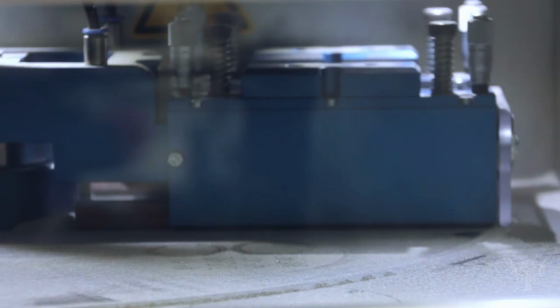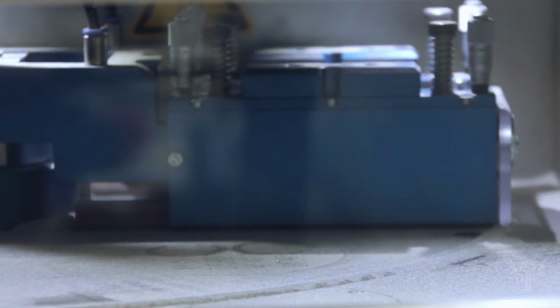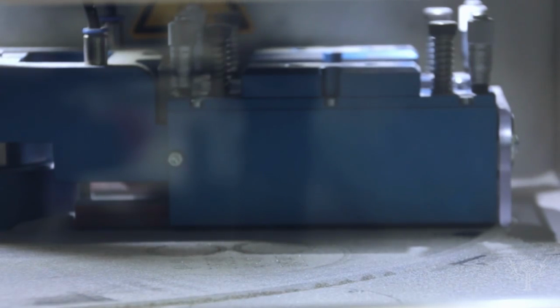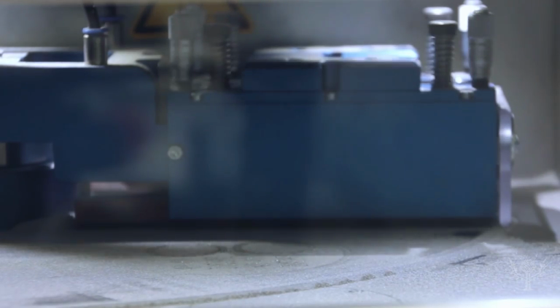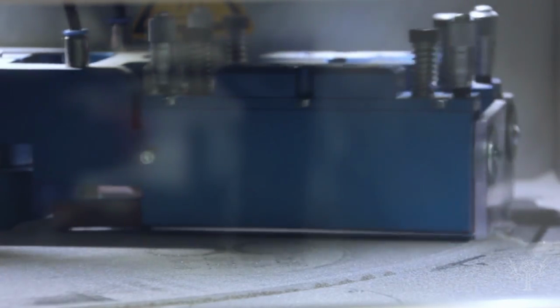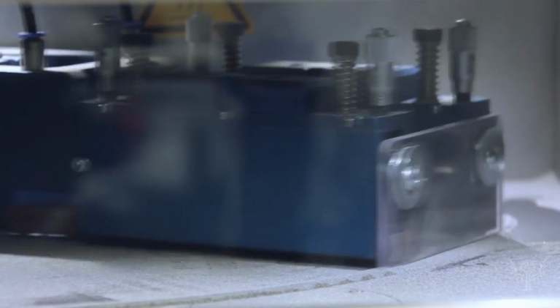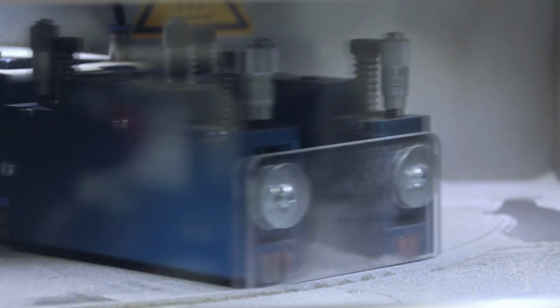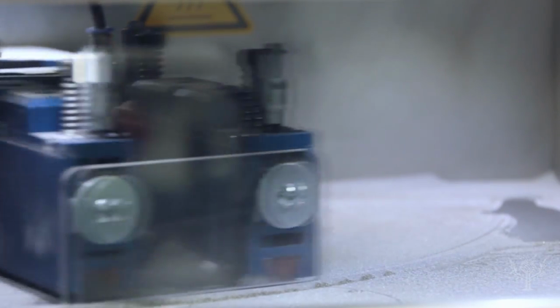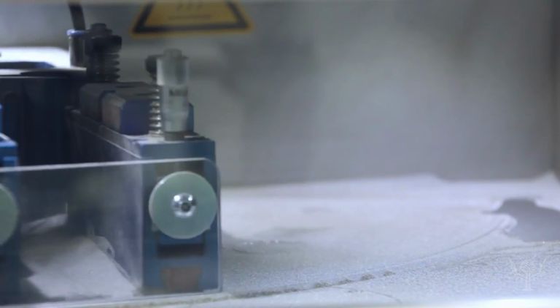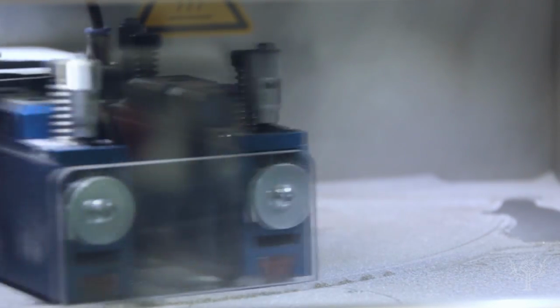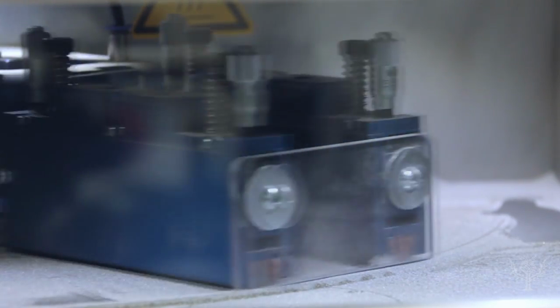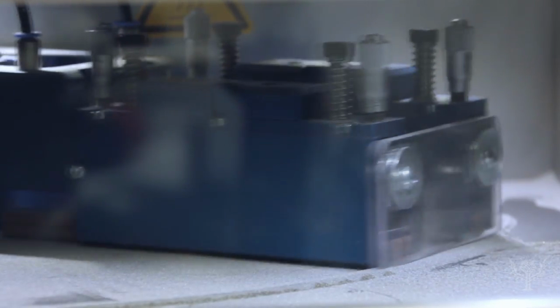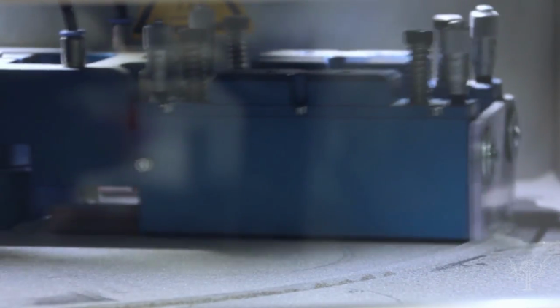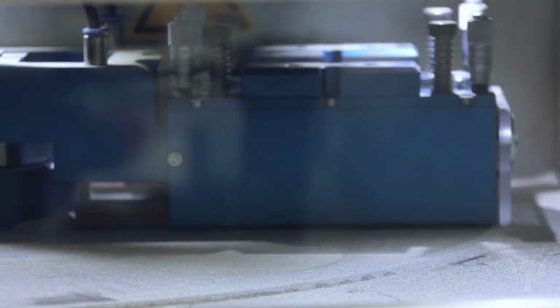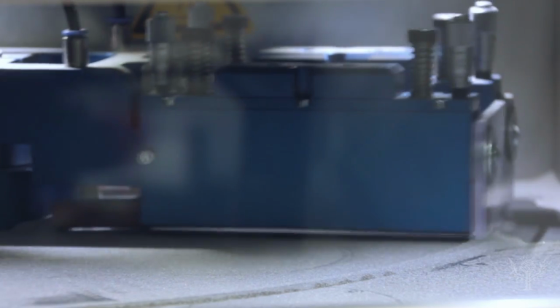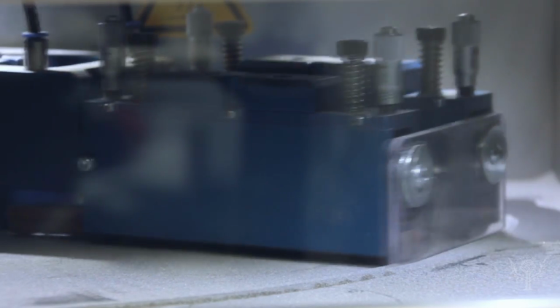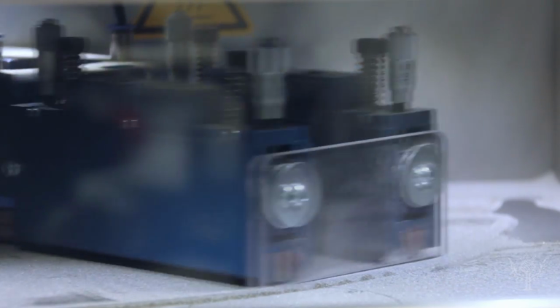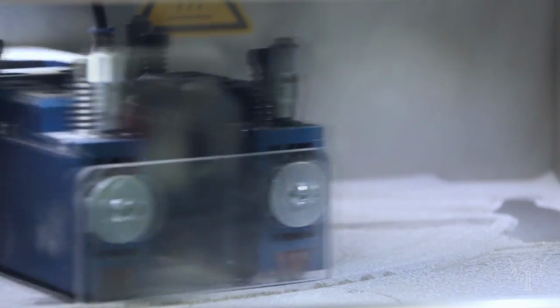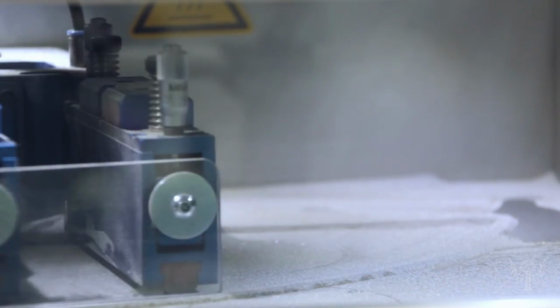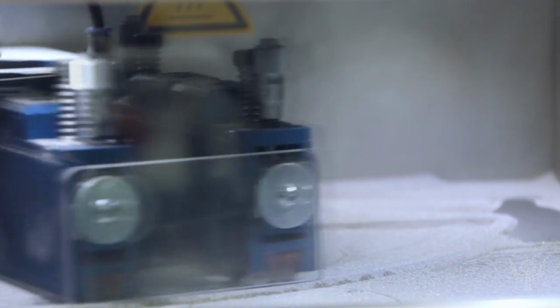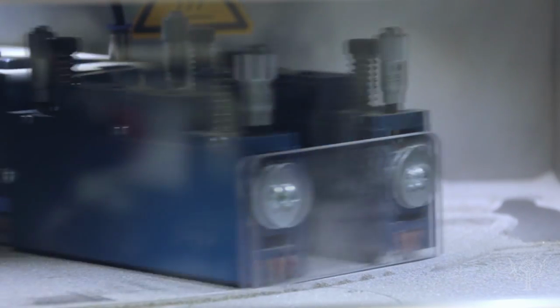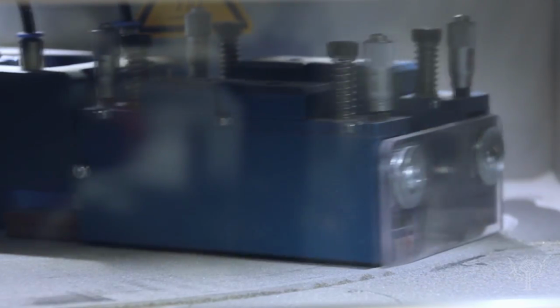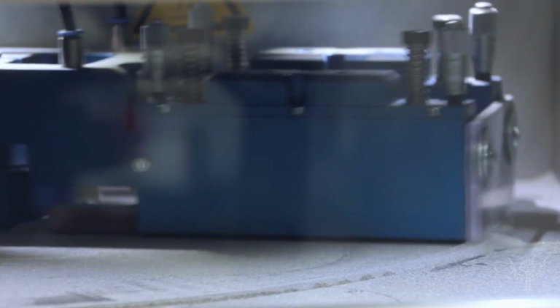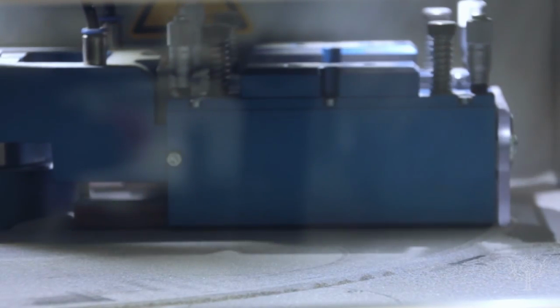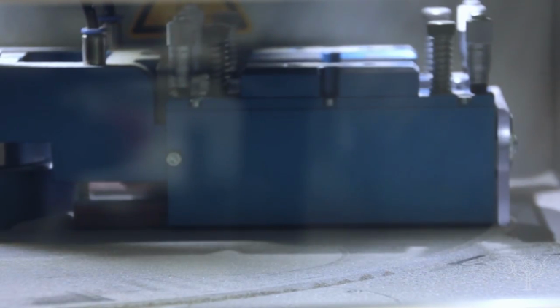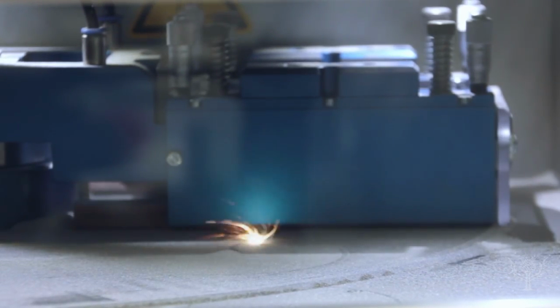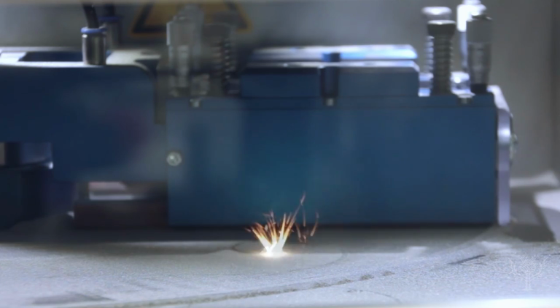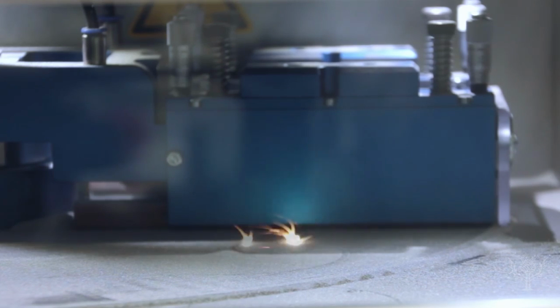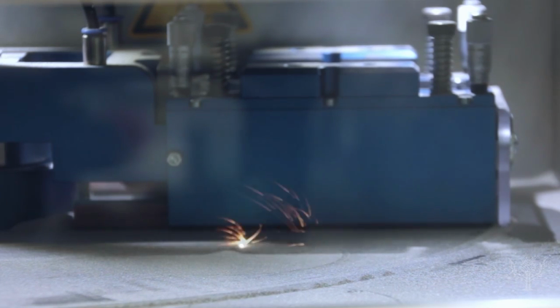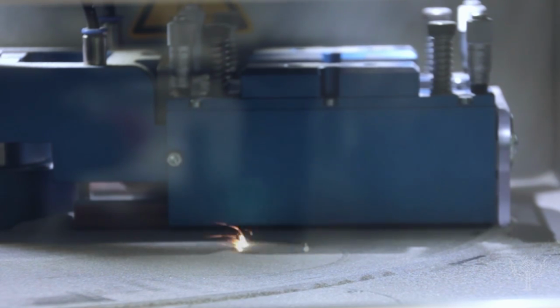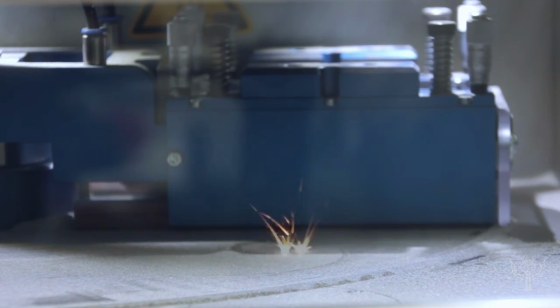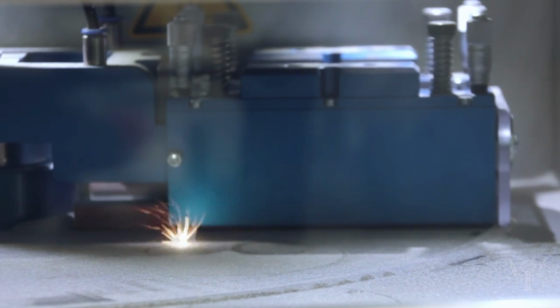Another method builds layers using a powerful laser and a fine powder. Here, a titanium object grows — that is to say, its layers build — as the powdered metal is poured on top and fused together by the laser.